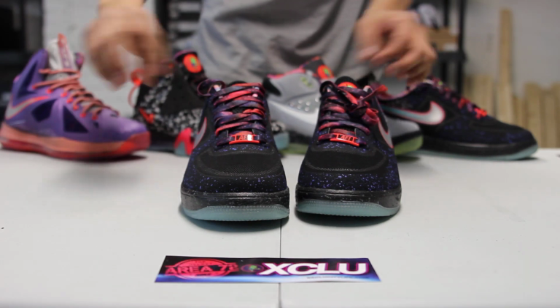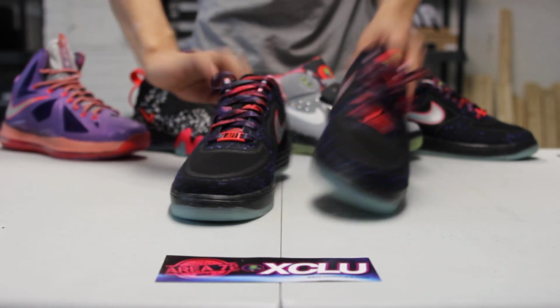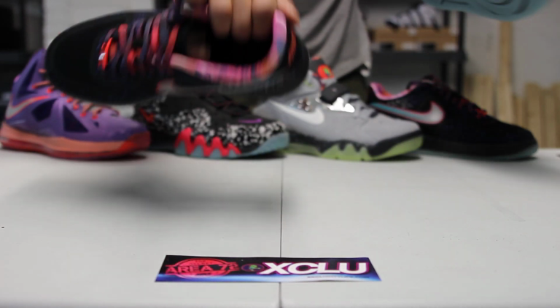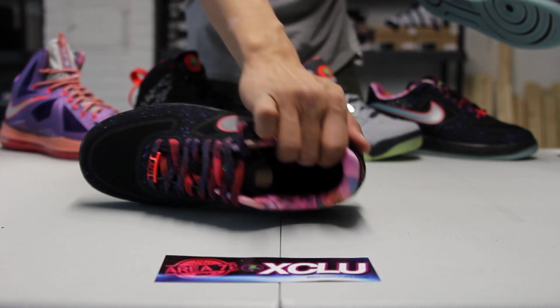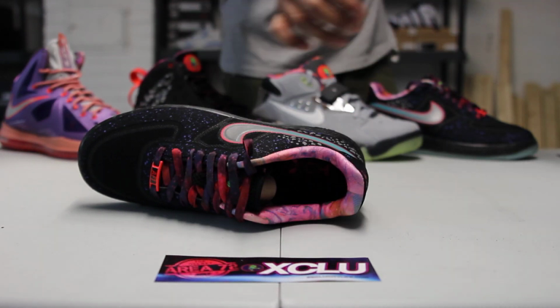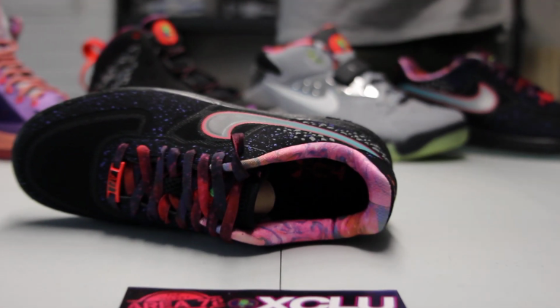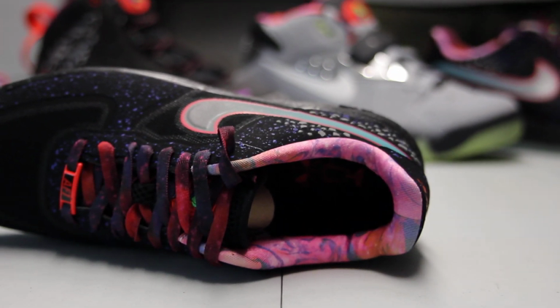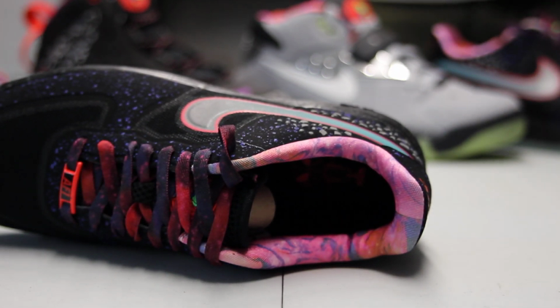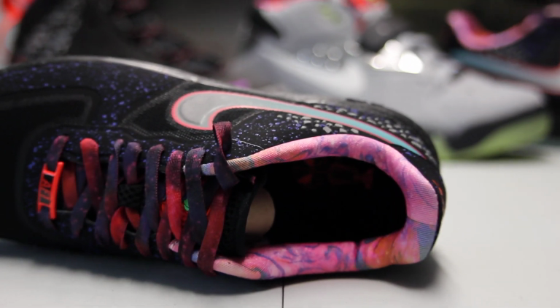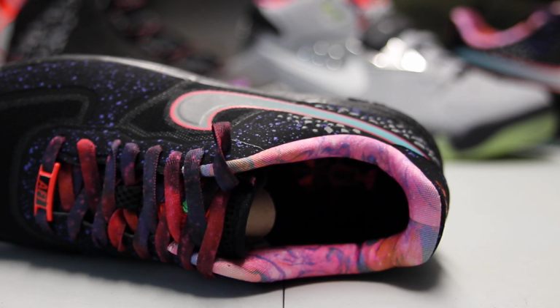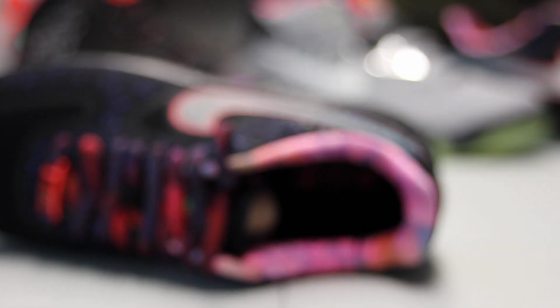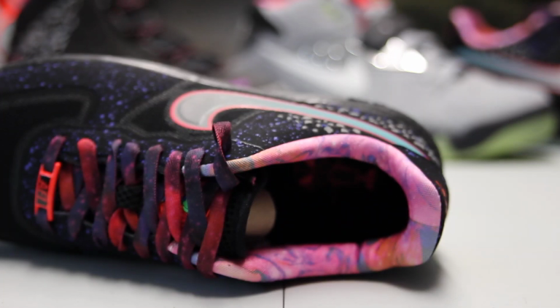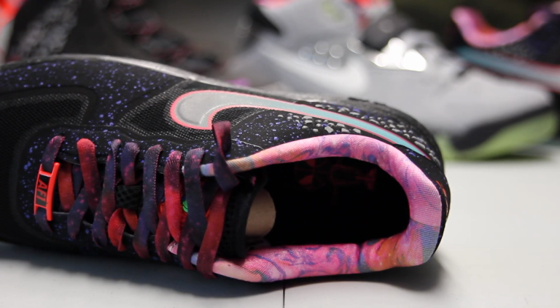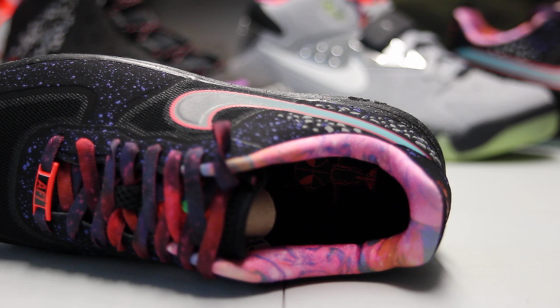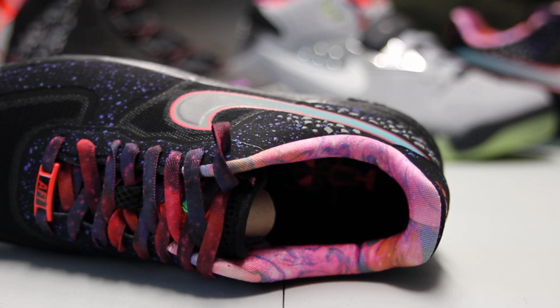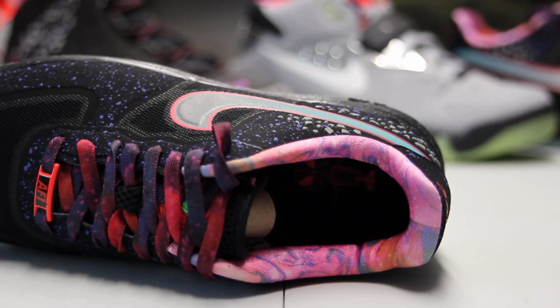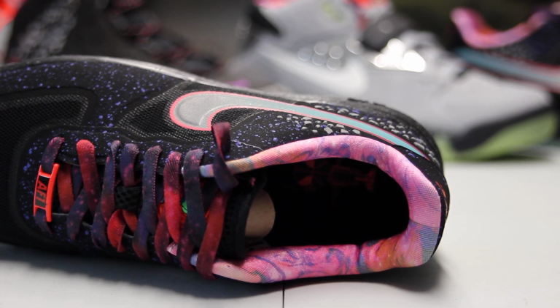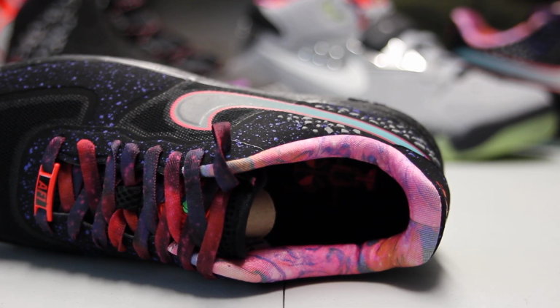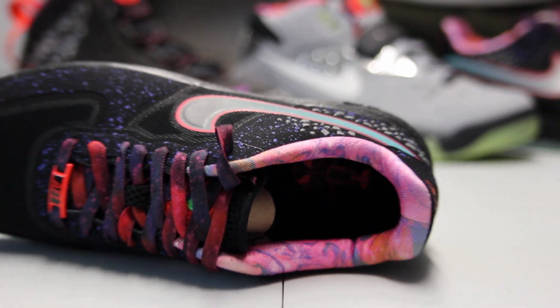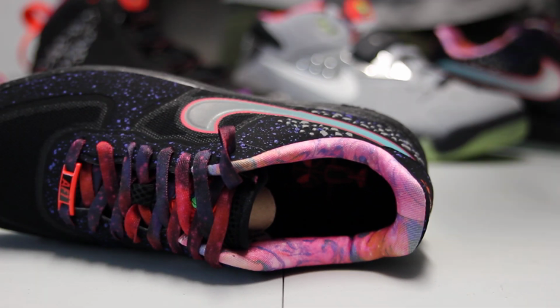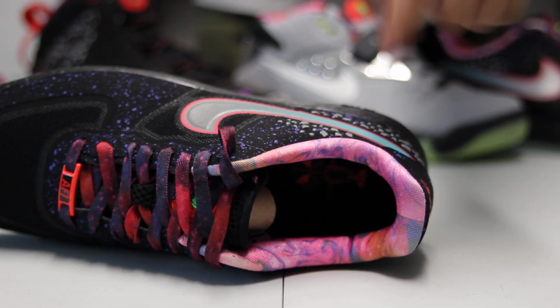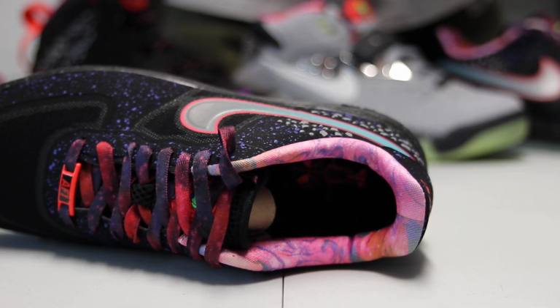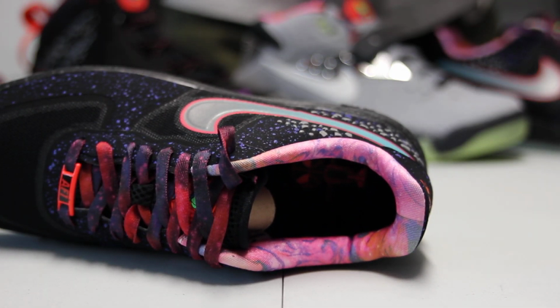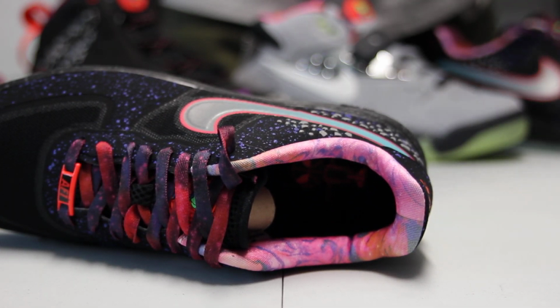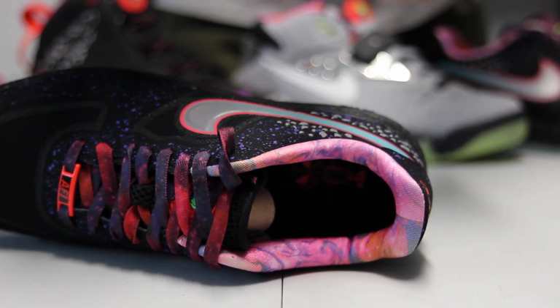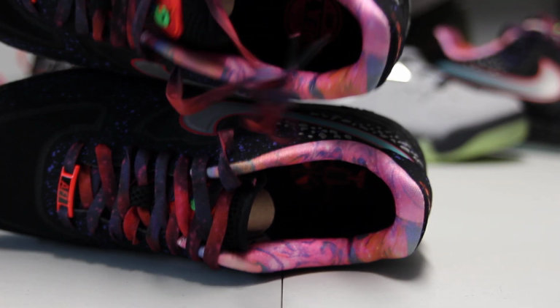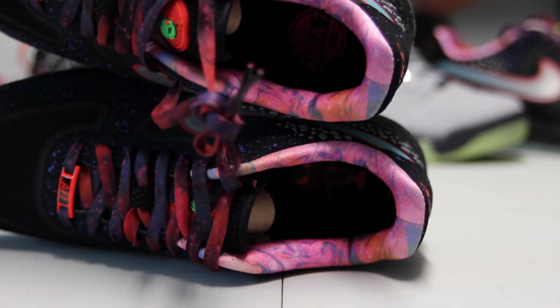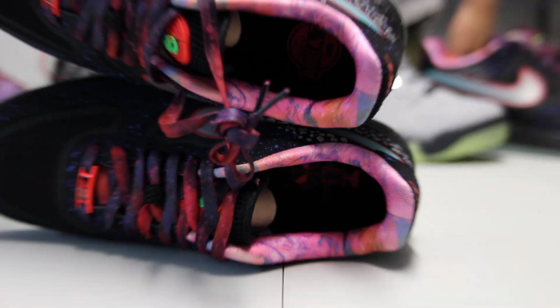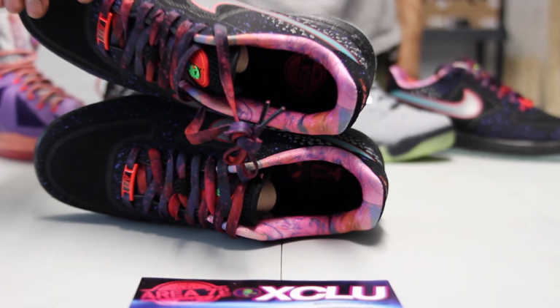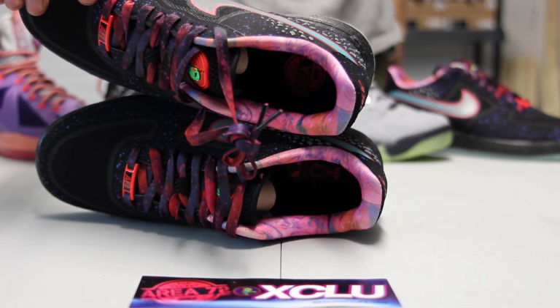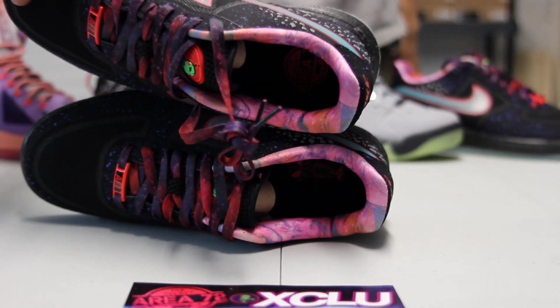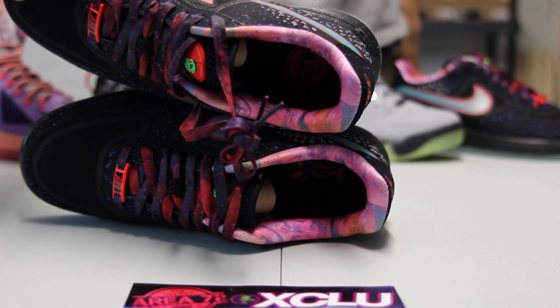The shoe finishes with a galaxy type ankle lining, along with the Roswell Ray Gunn insole on your right shoe. And on the left, you got your Area 72 logo.